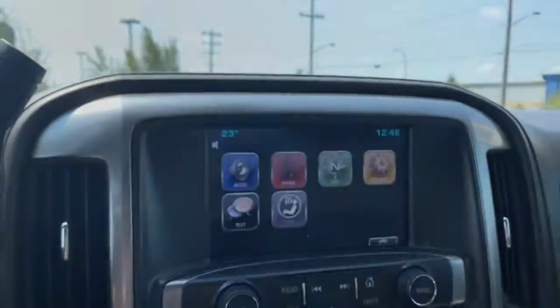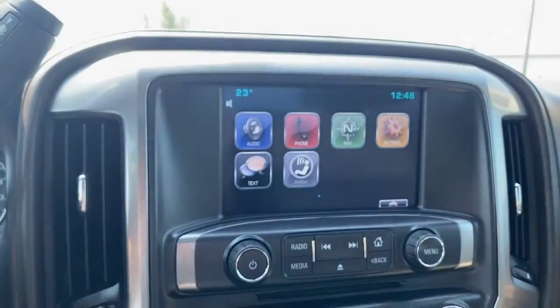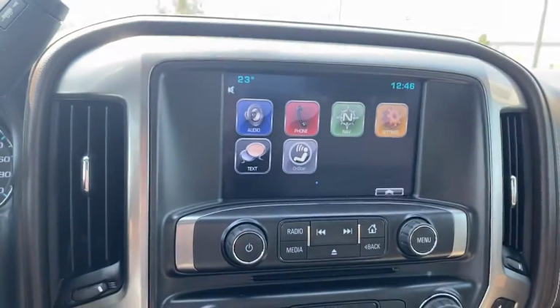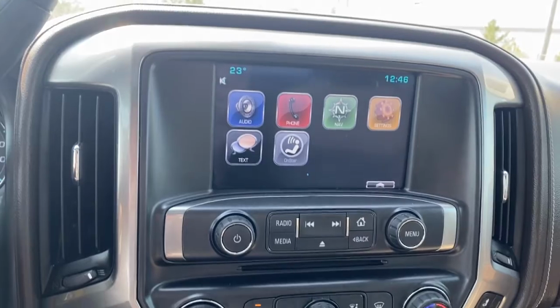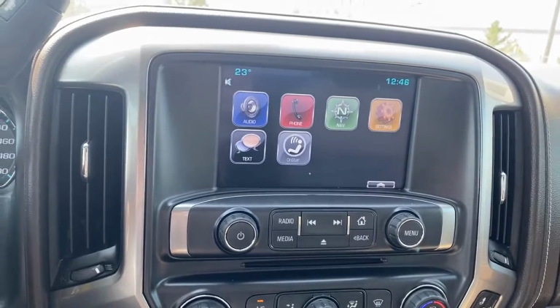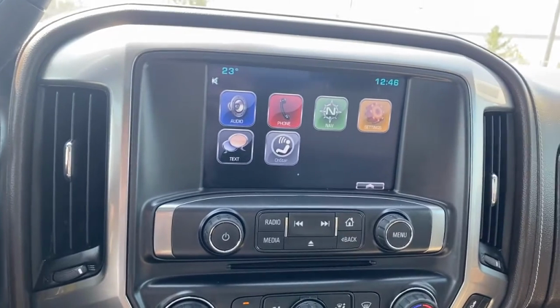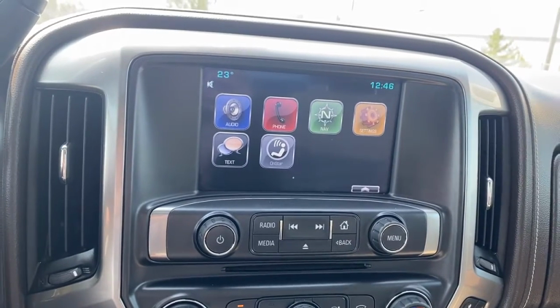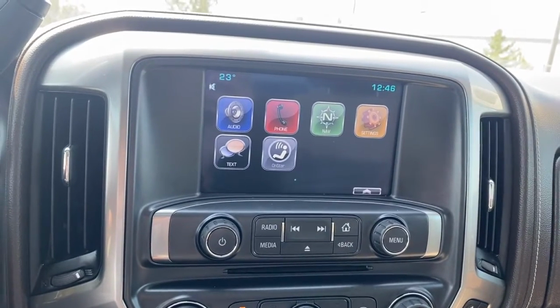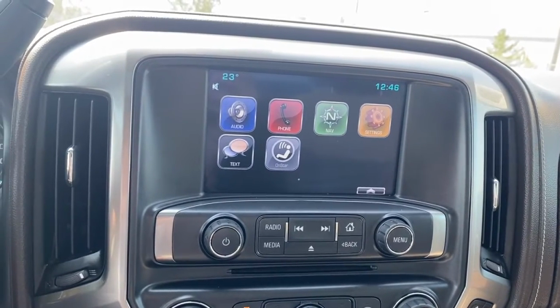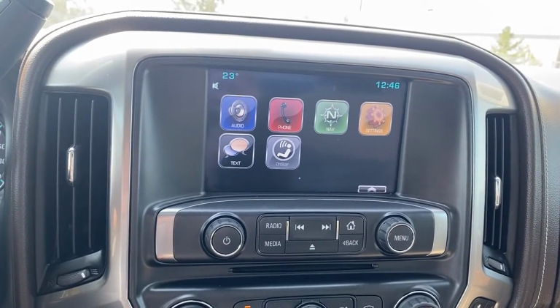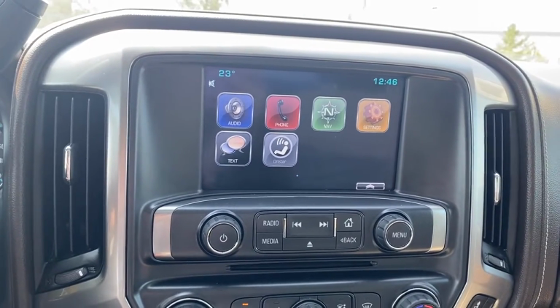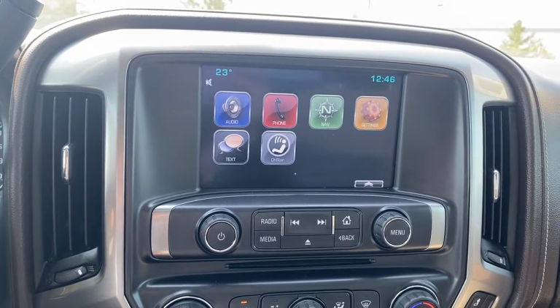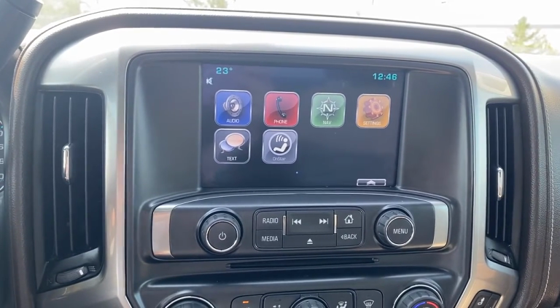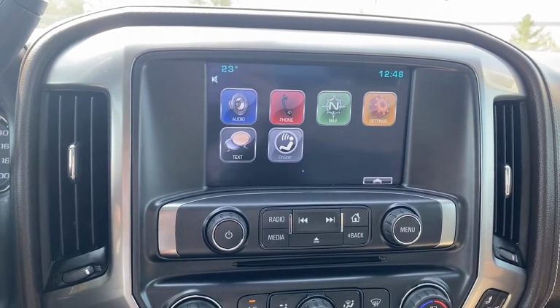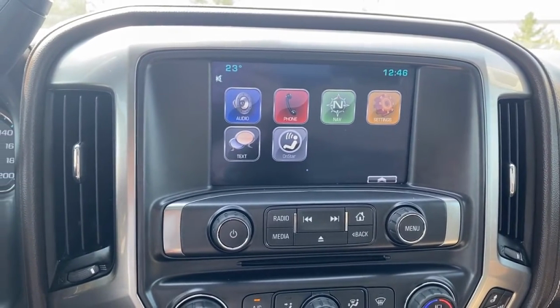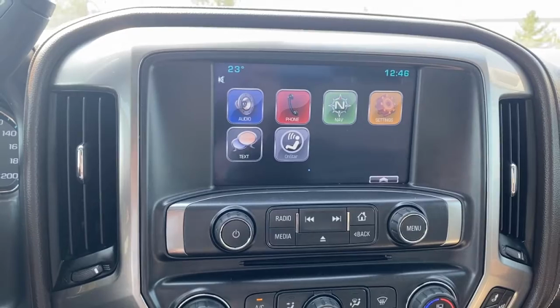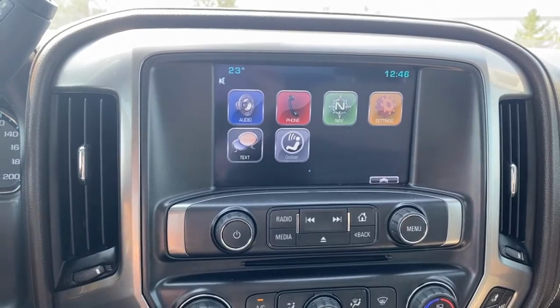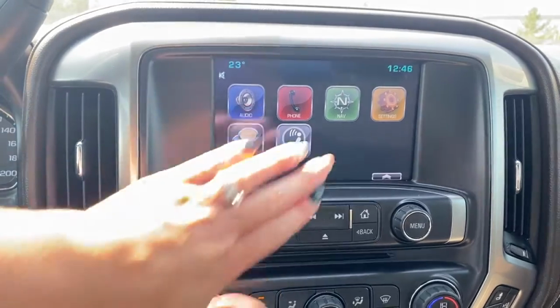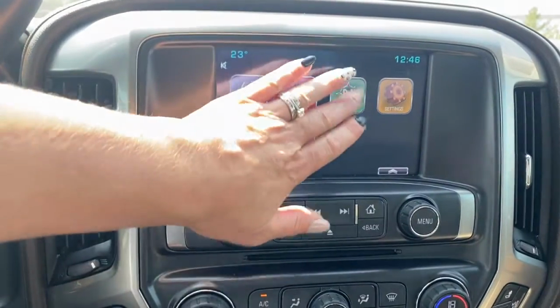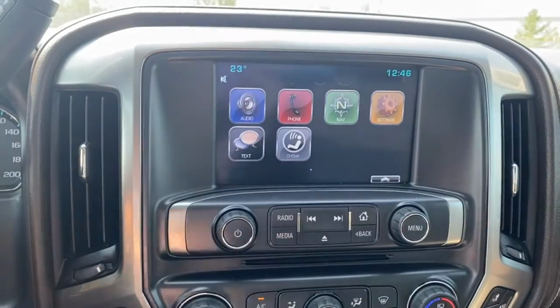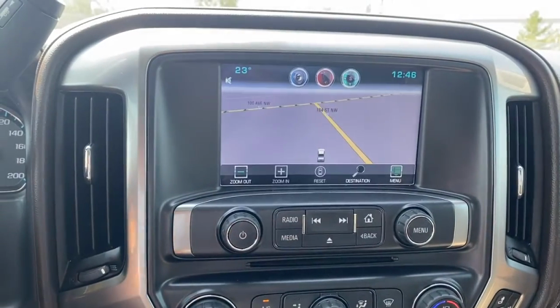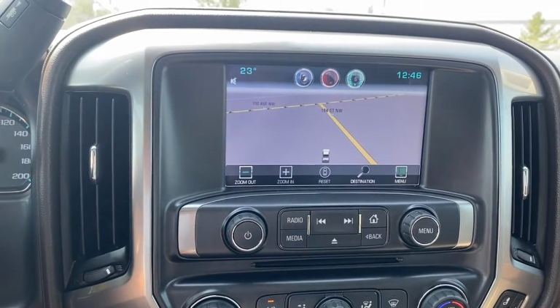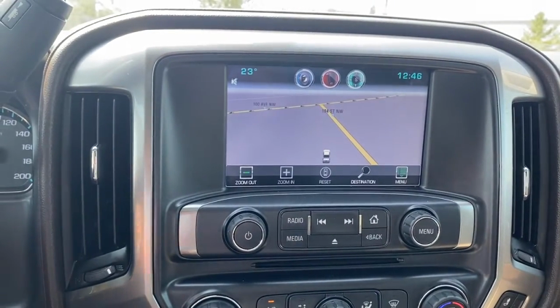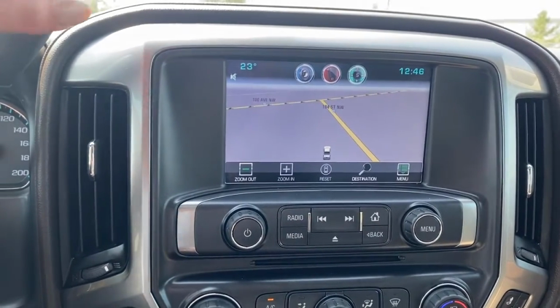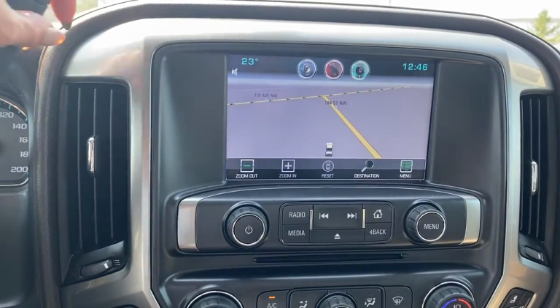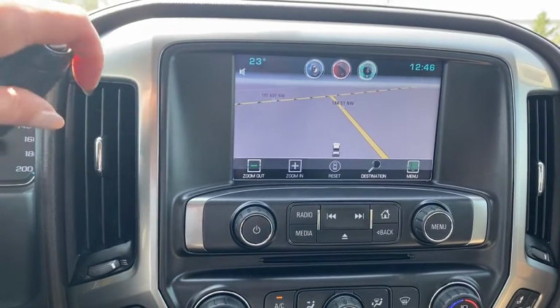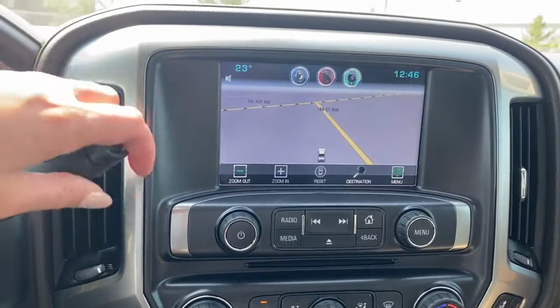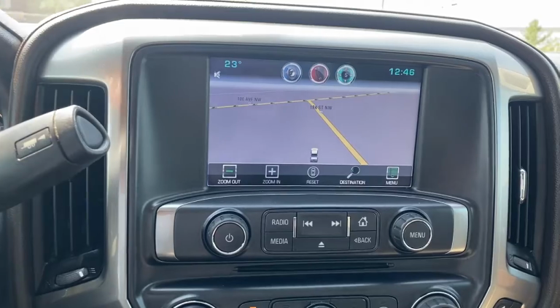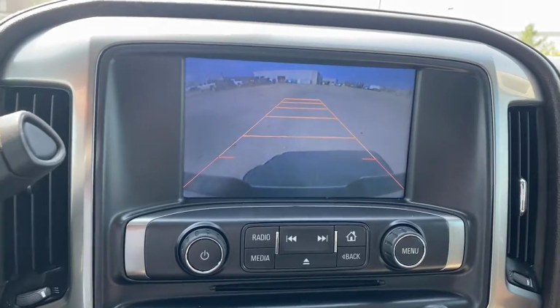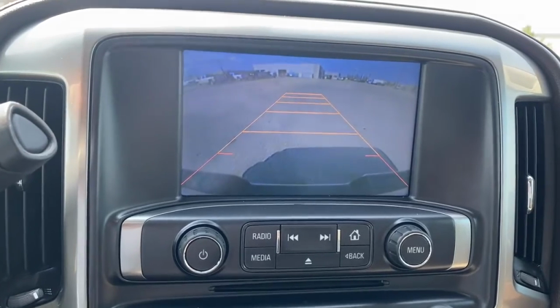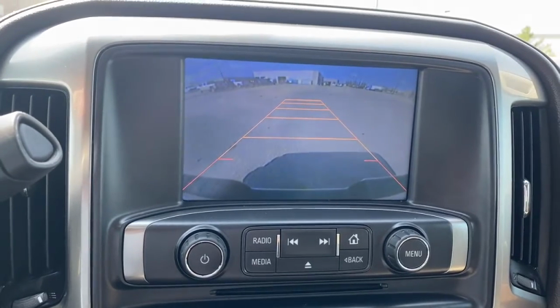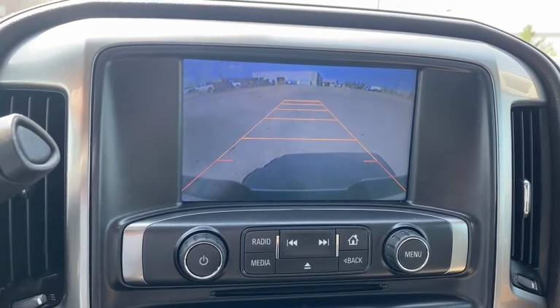Up next is Chevrolet's infotainment center. This touch screen displays the outside temperature and the time. It's also equipped with navigation, and it doubles as our backup camera with guidance.